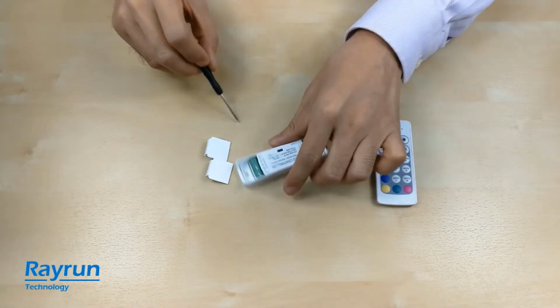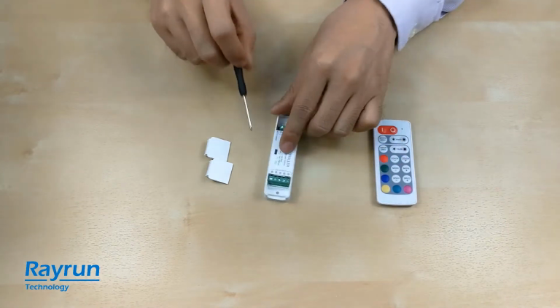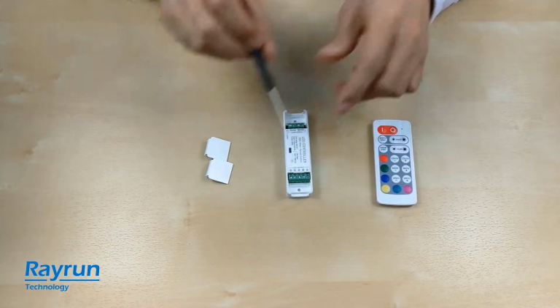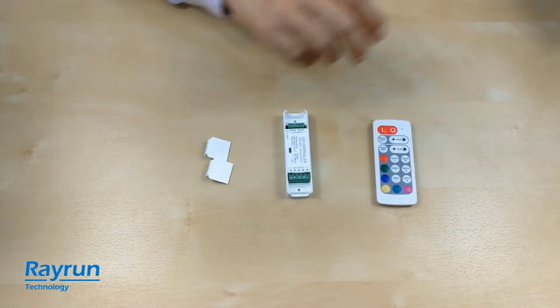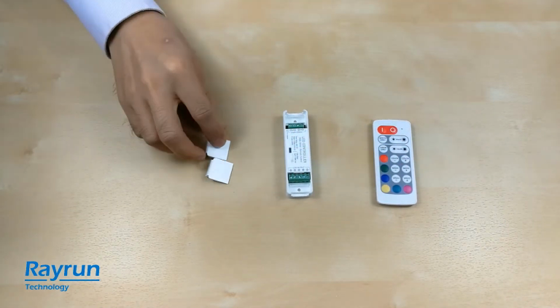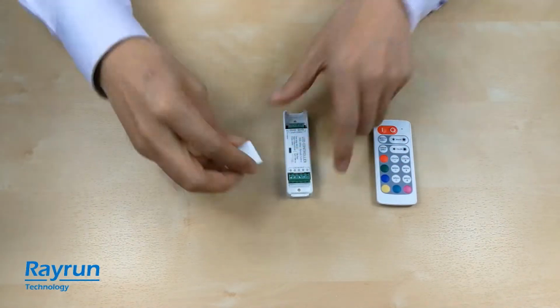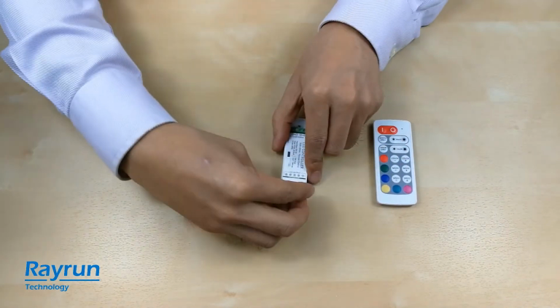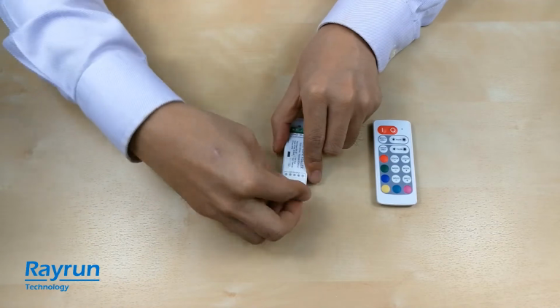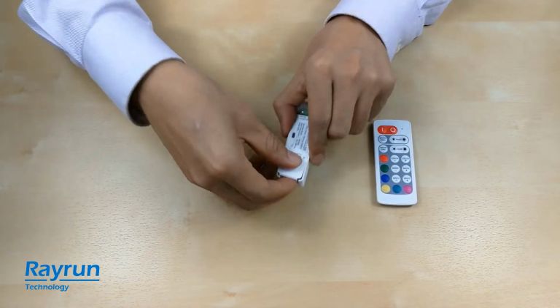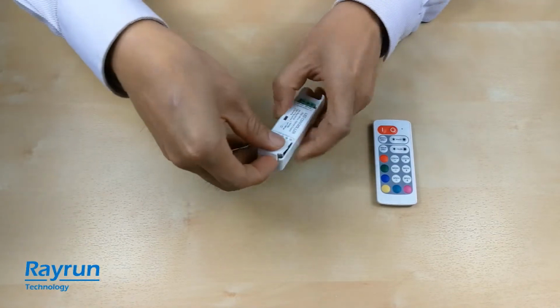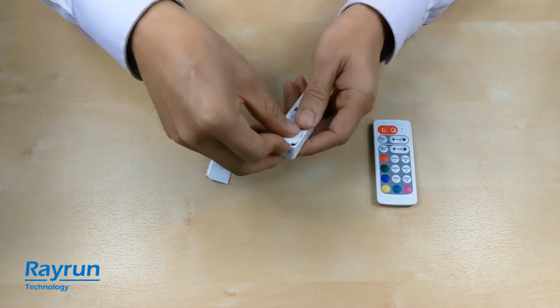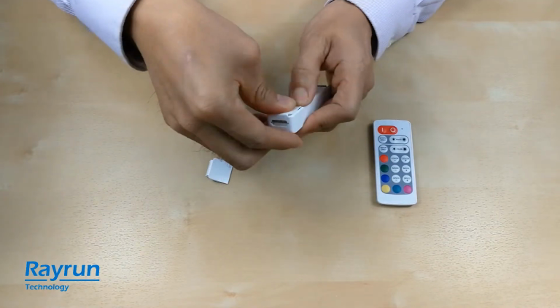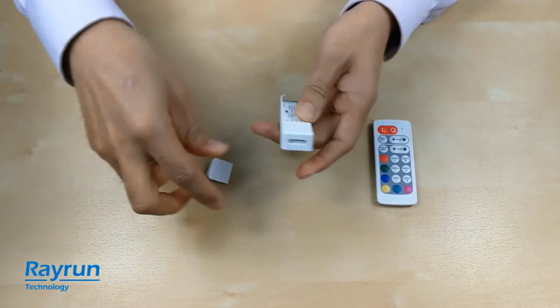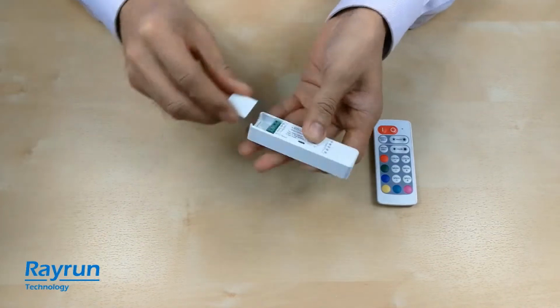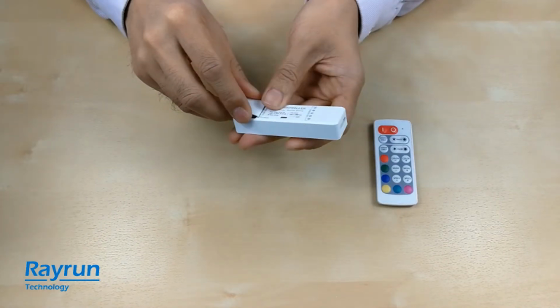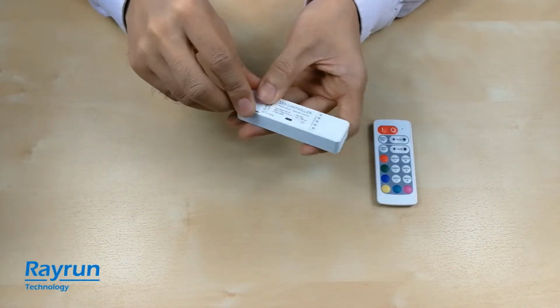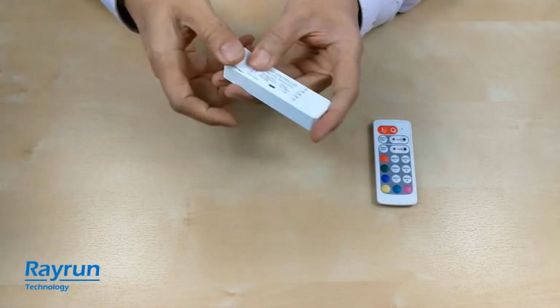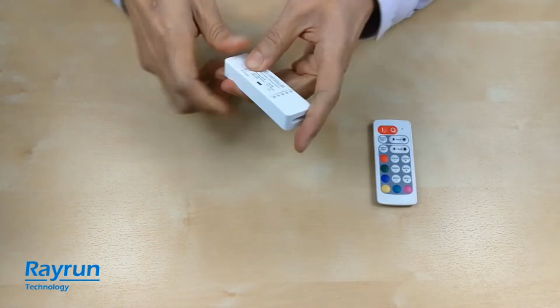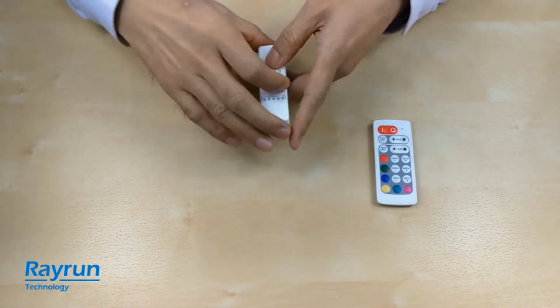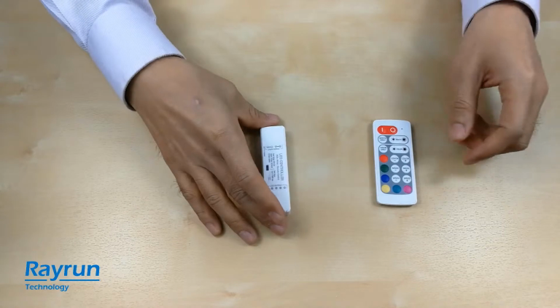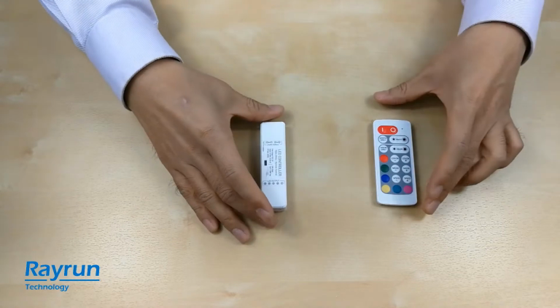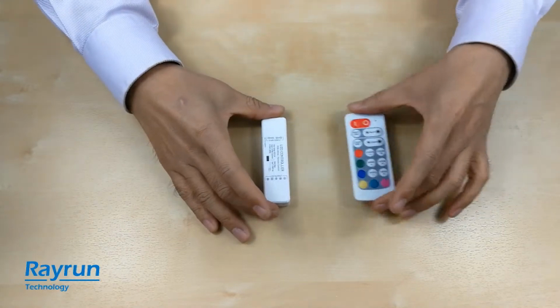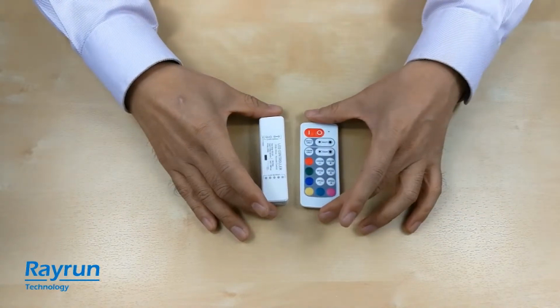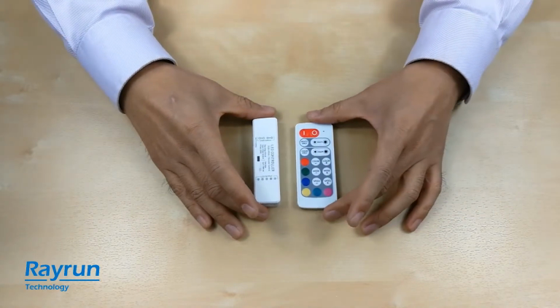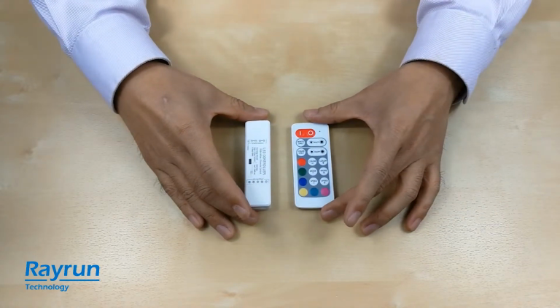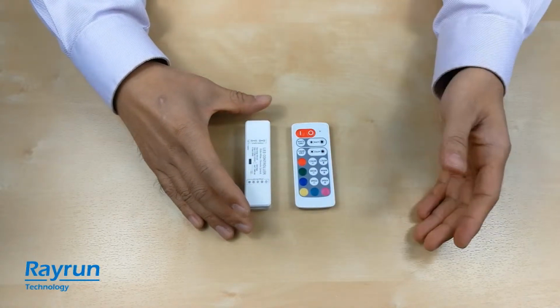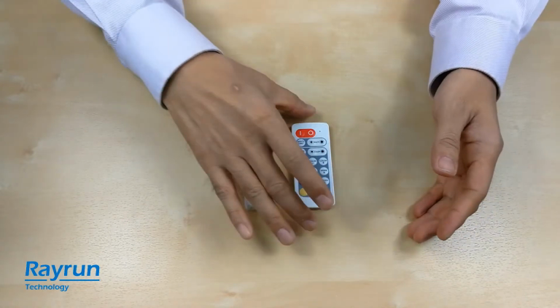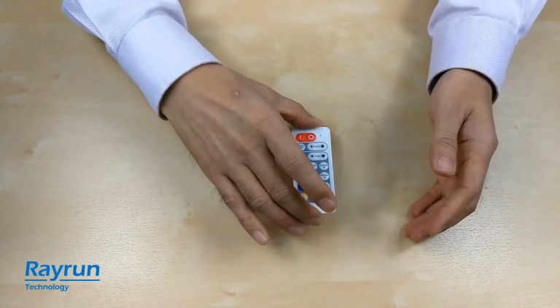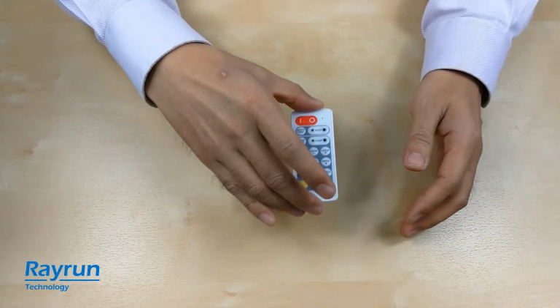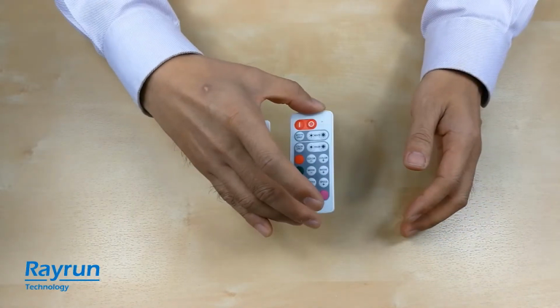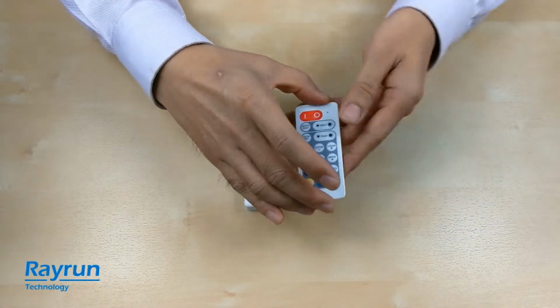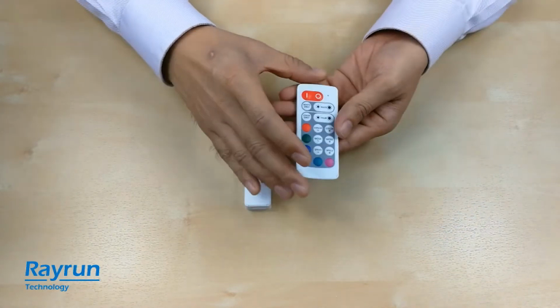This is the basic introduction of the controller. For the remote, we have a special design — on the remote, we use a magnet inside.